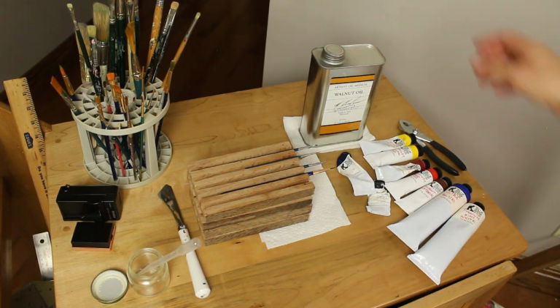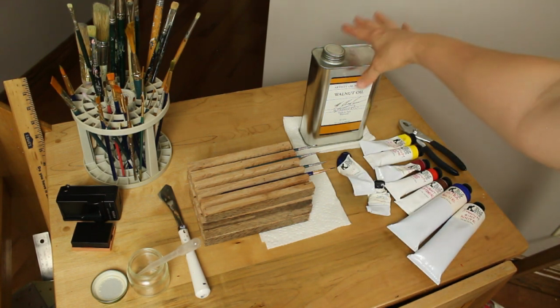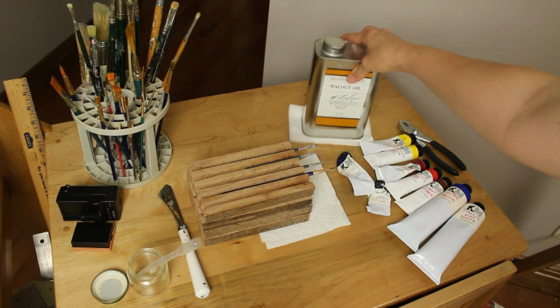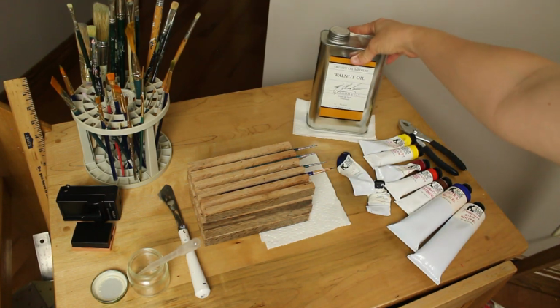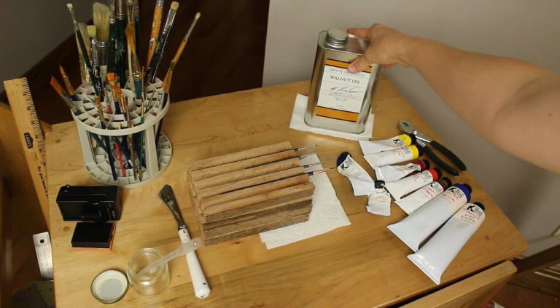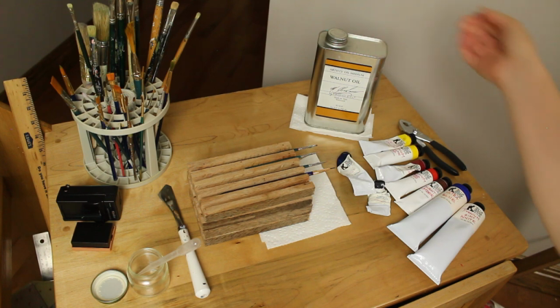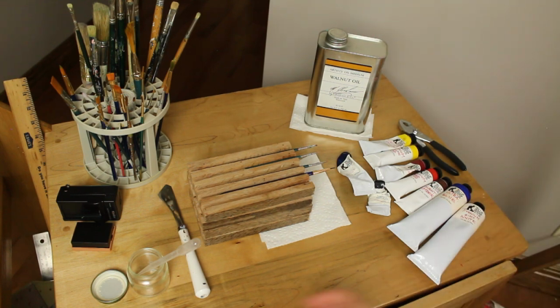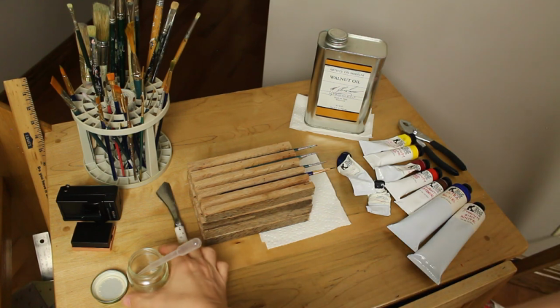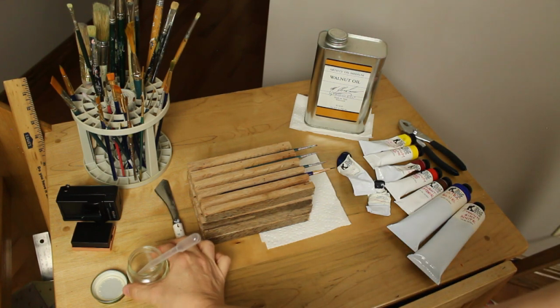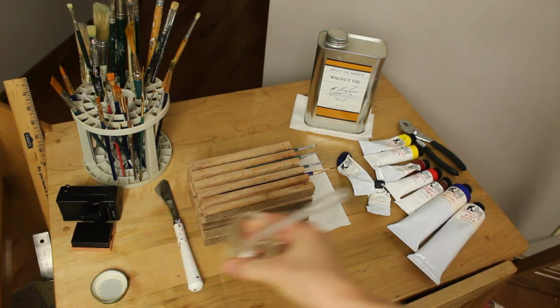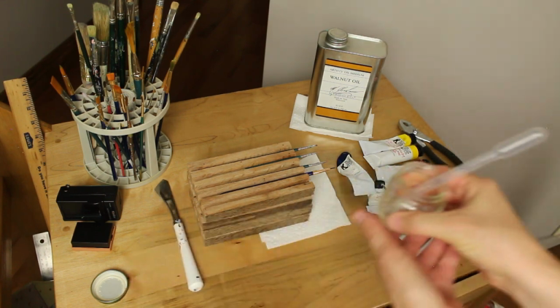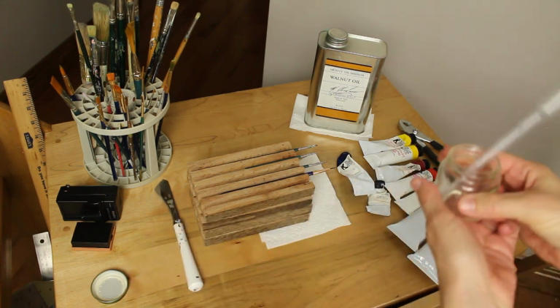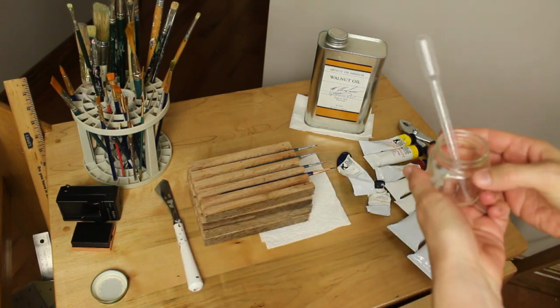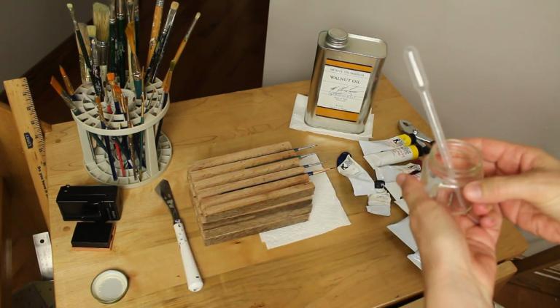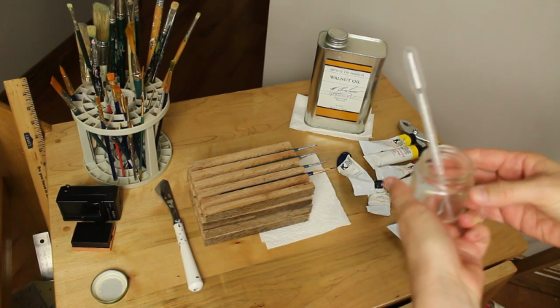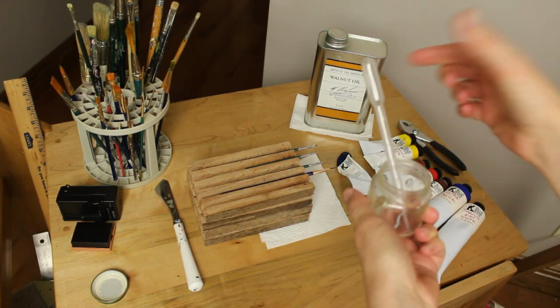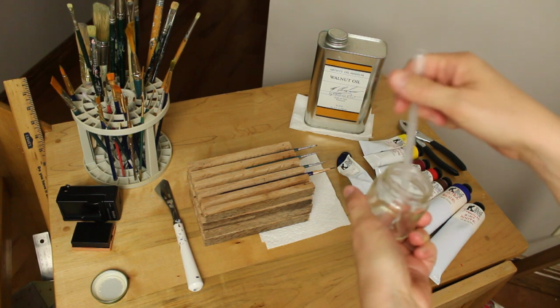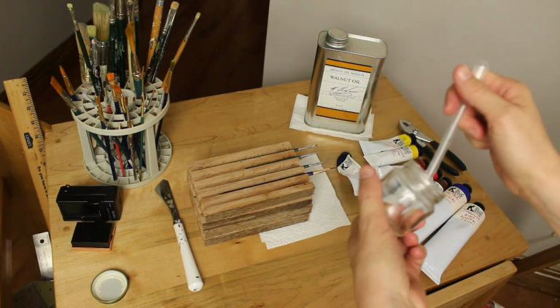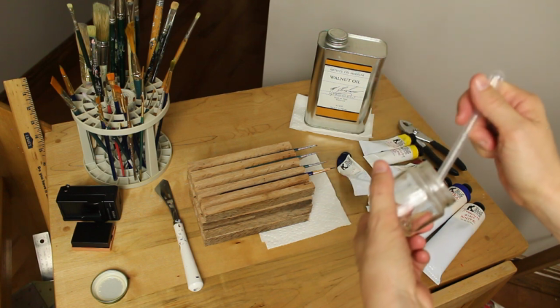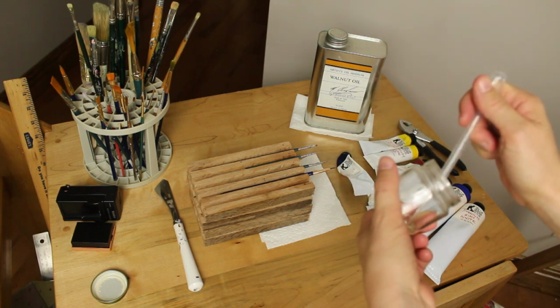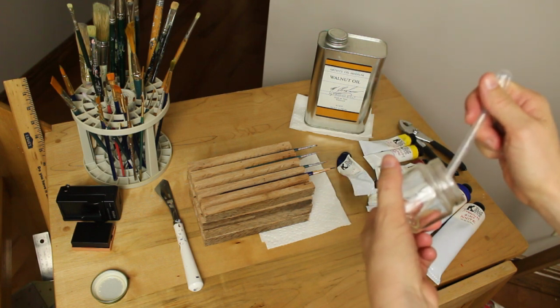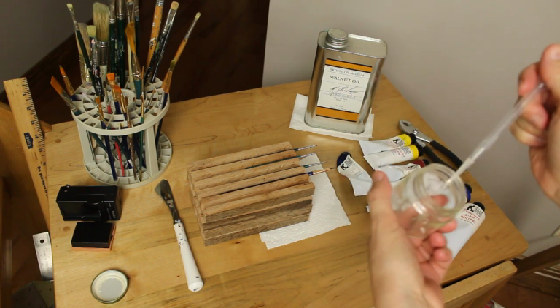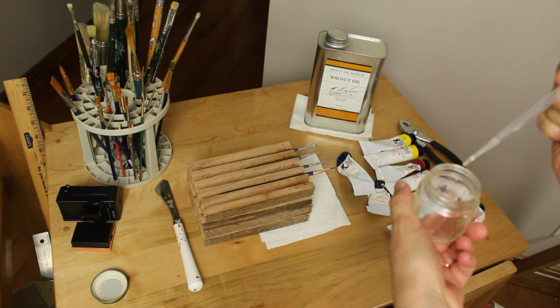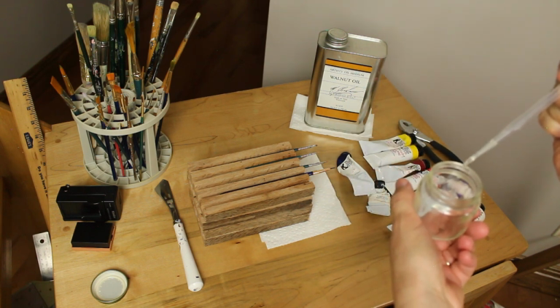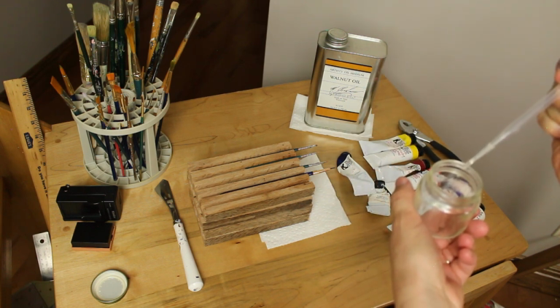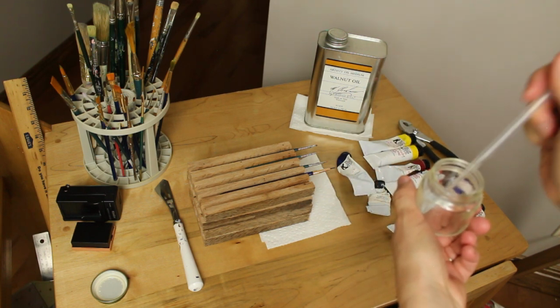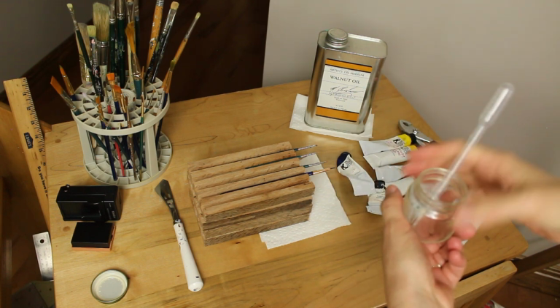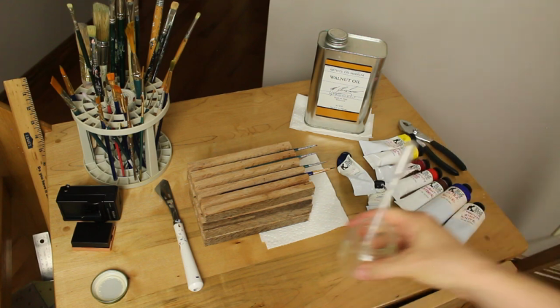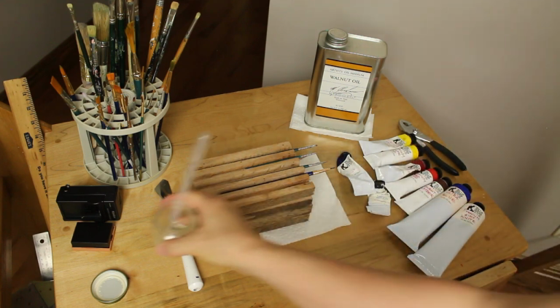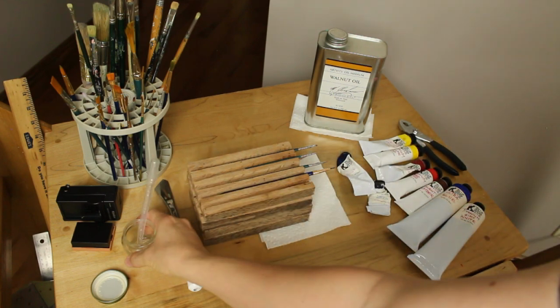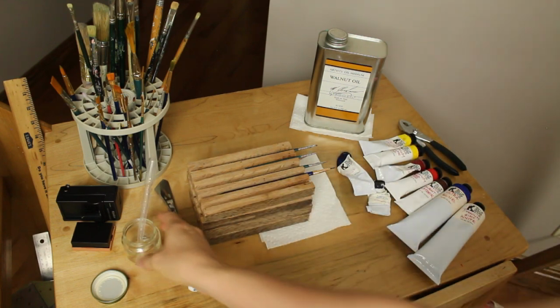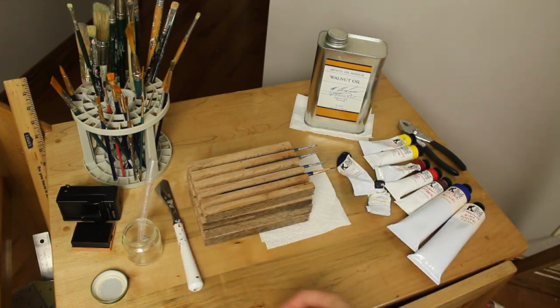I use walnut oil to thin my paints. I put a little bit in a baby food jar and use this laboratory pipette to dispense a drop at a time. I'll be doing another video in the near future all about solvent-free oil painting and go into greater detail about this.